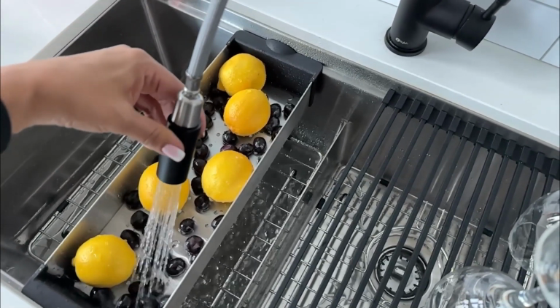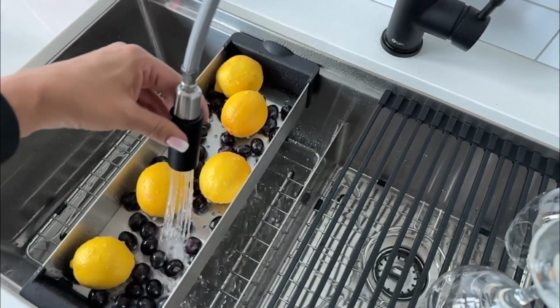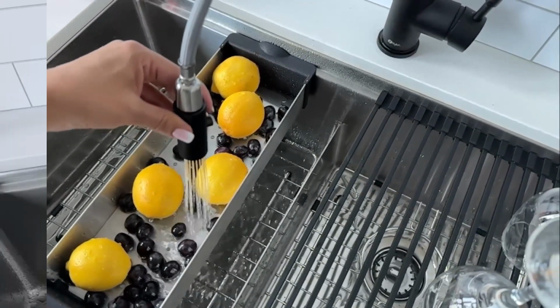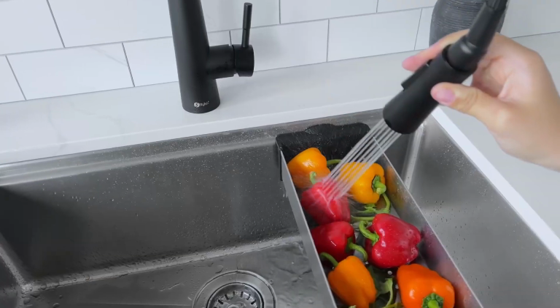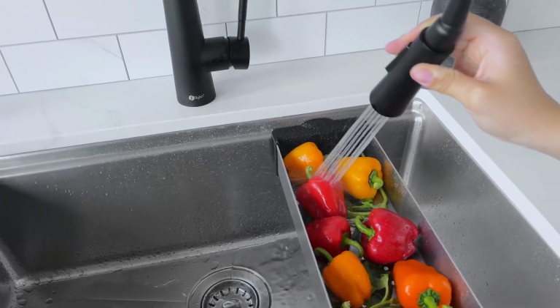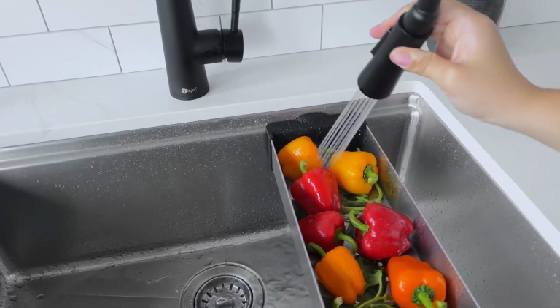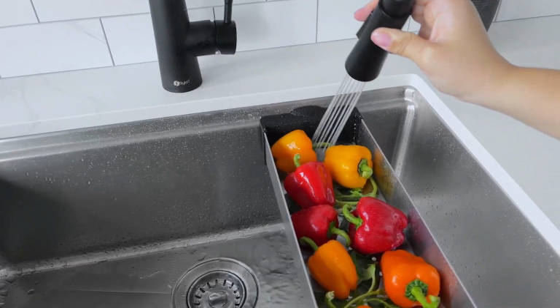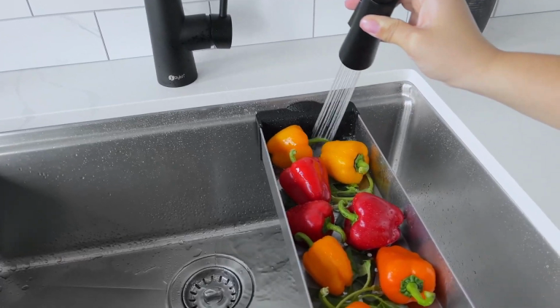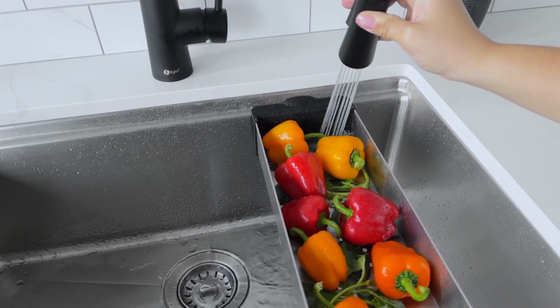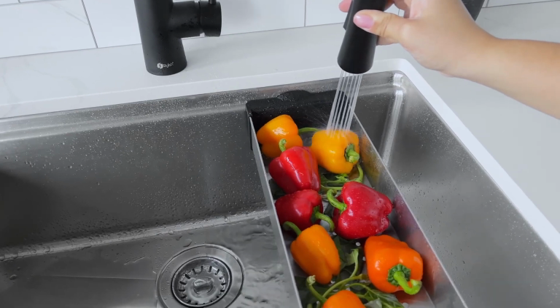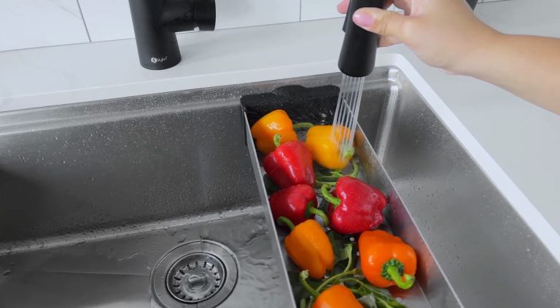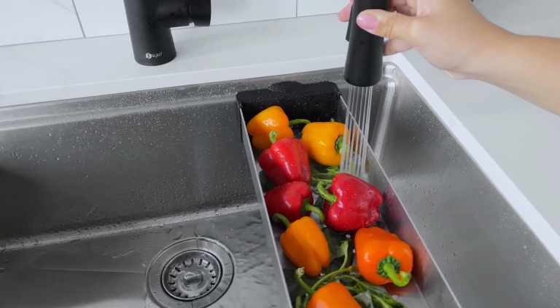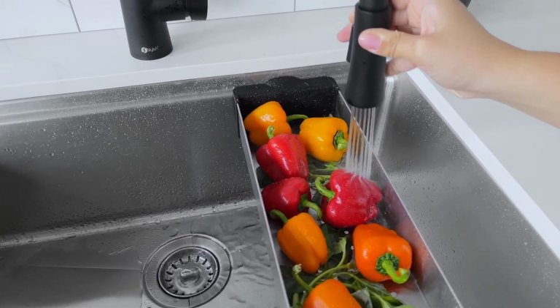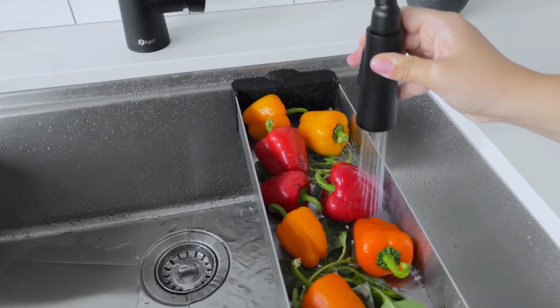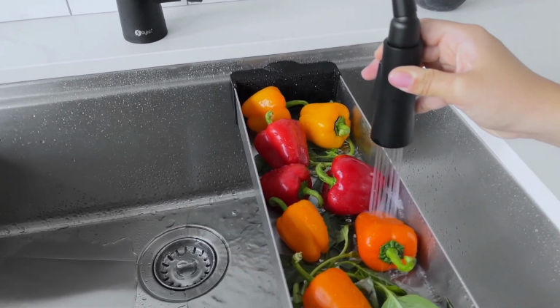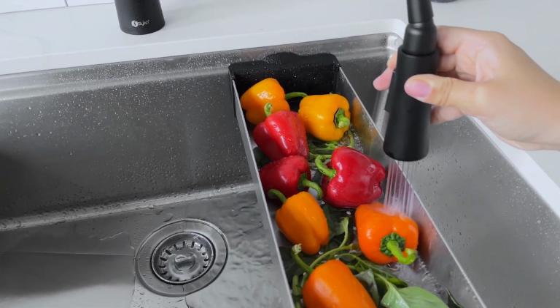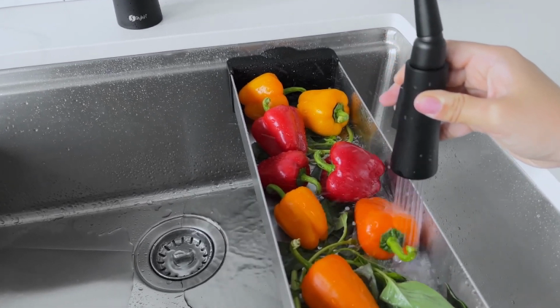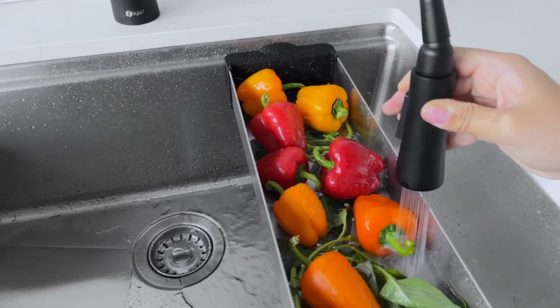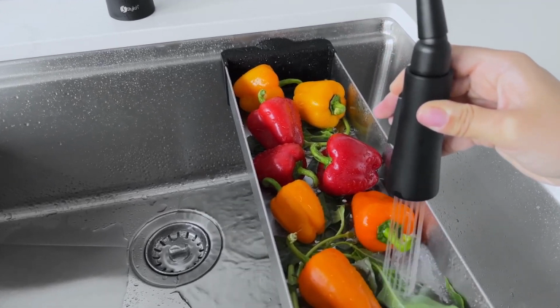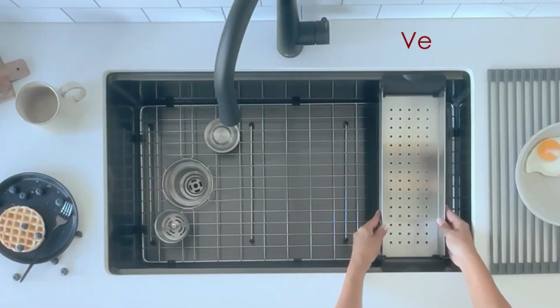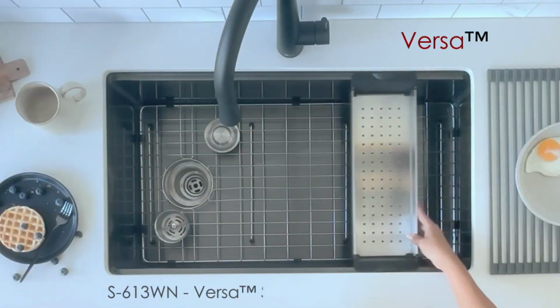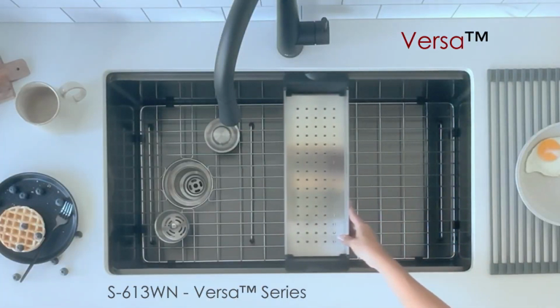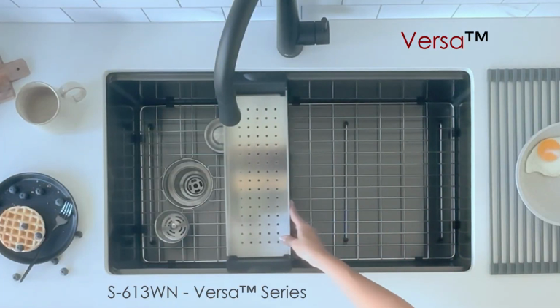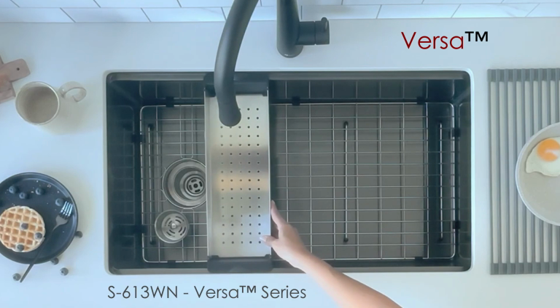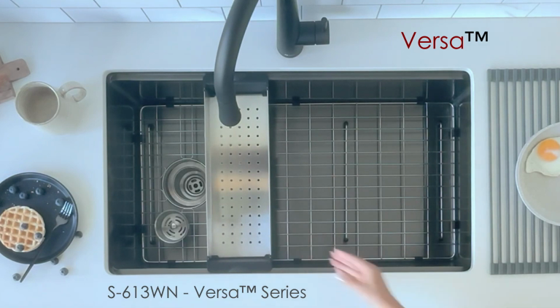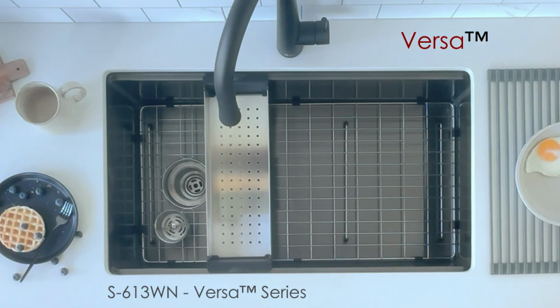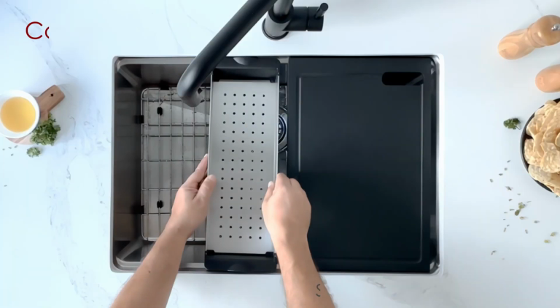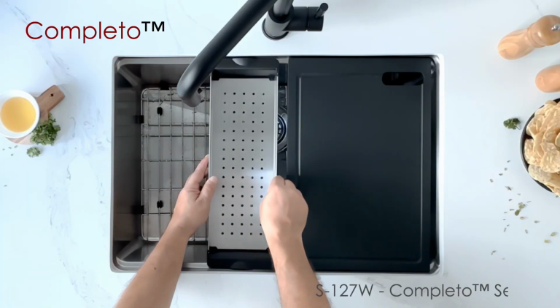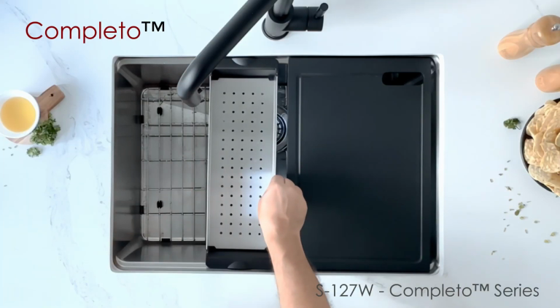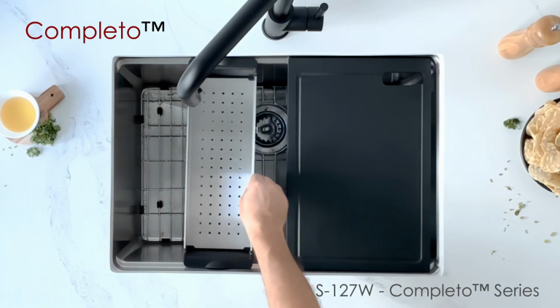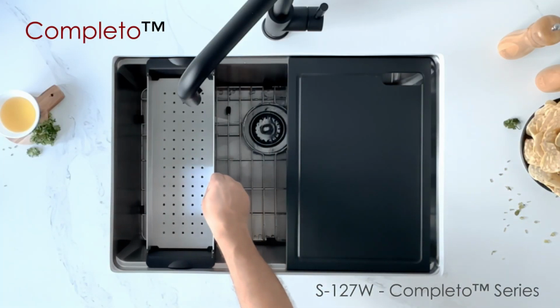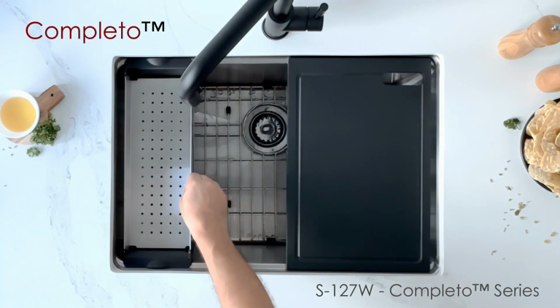Versatile functionality: wash fruits or vegetables, drain pasta, dry dishes and cups, or store small utensils. It's designed to fit seamlessly with Versa and Completo Workstation Sinks.